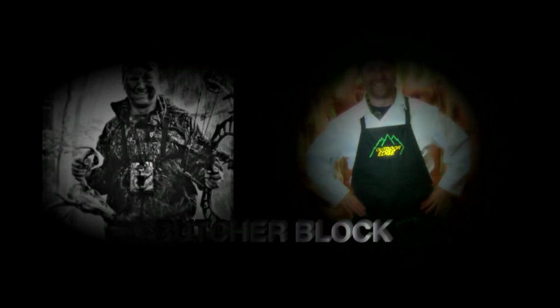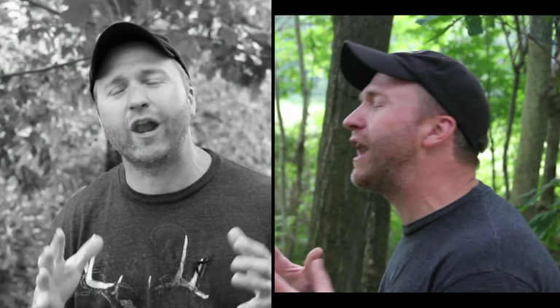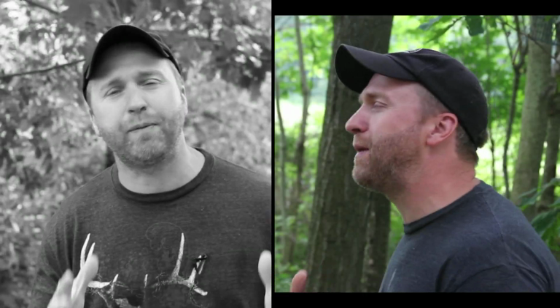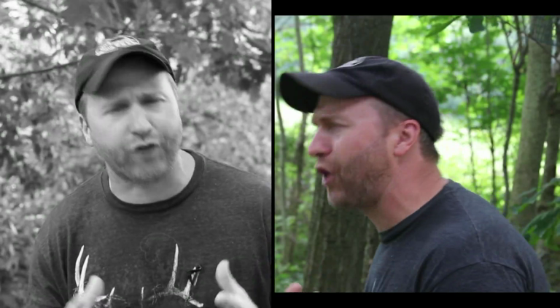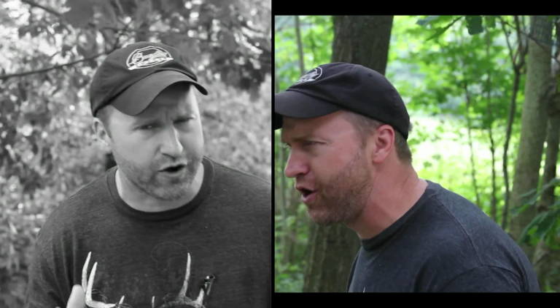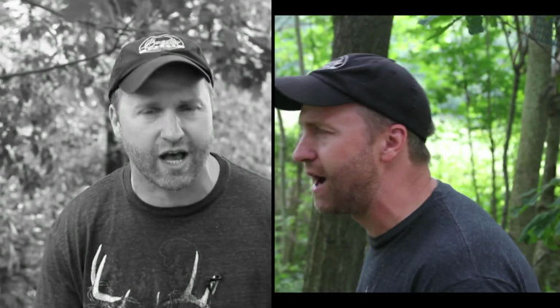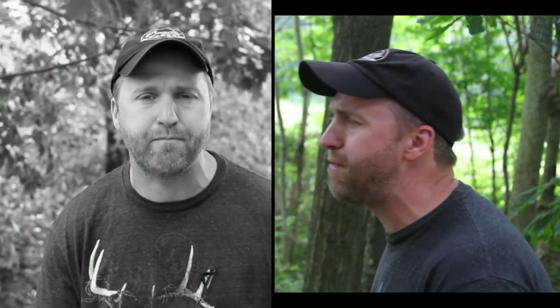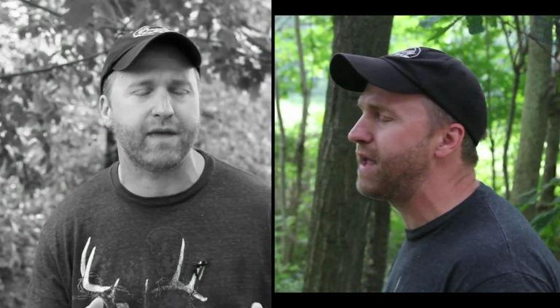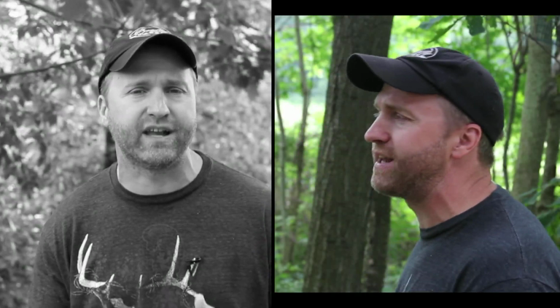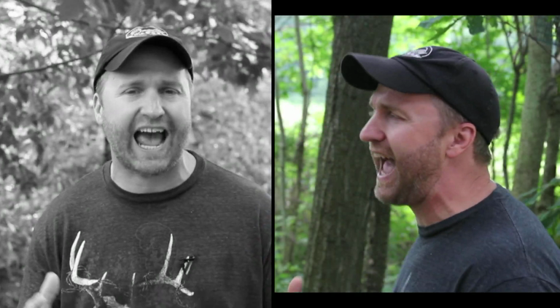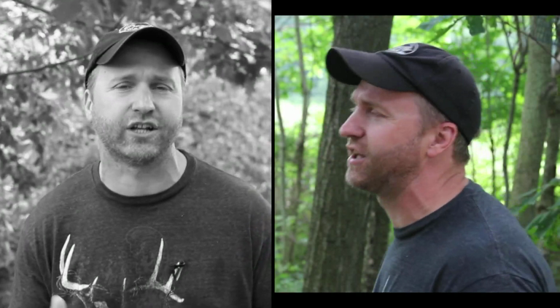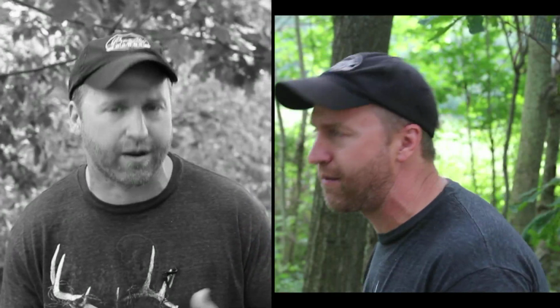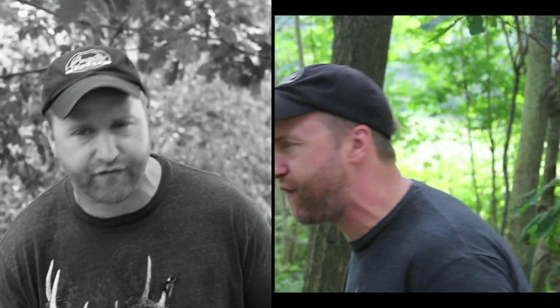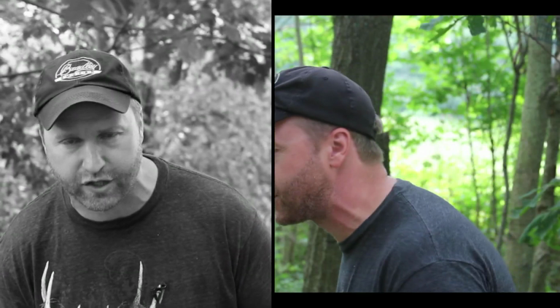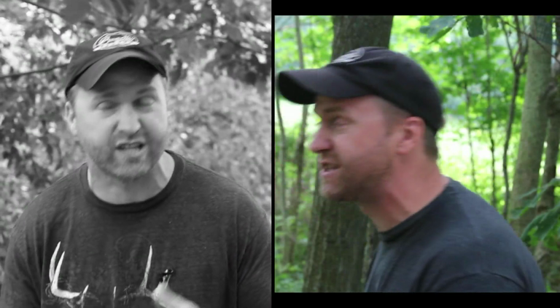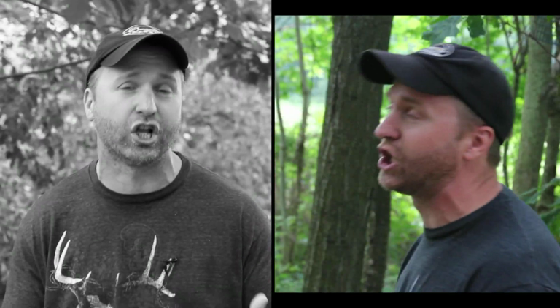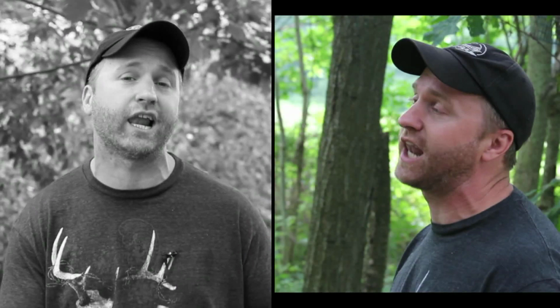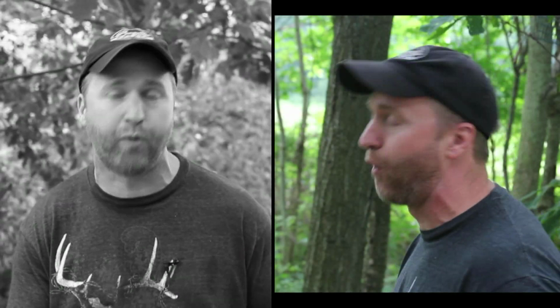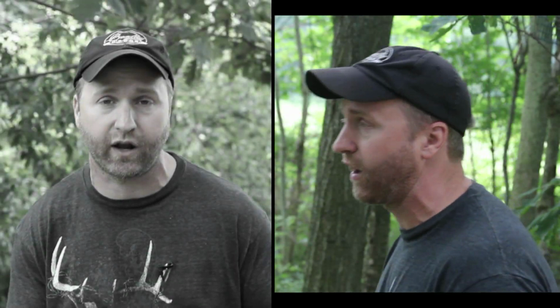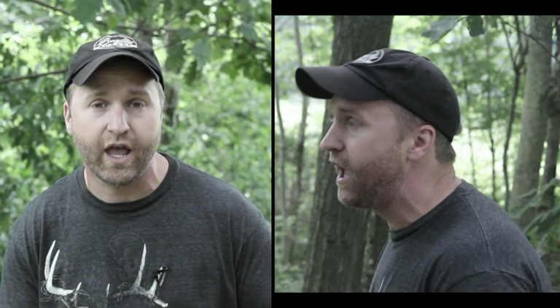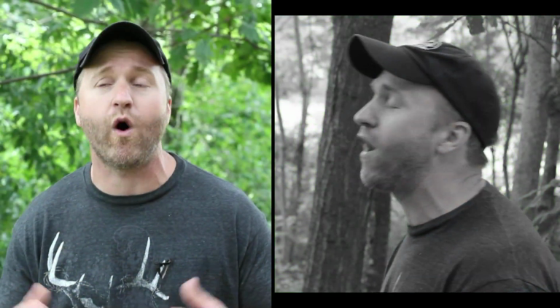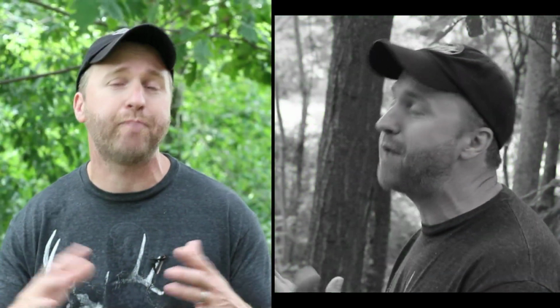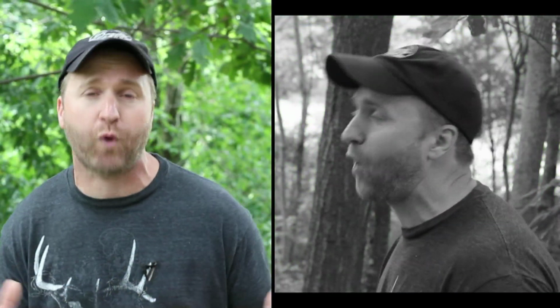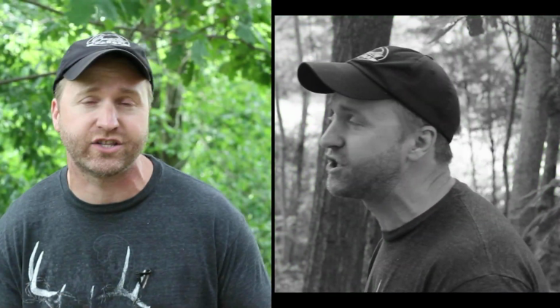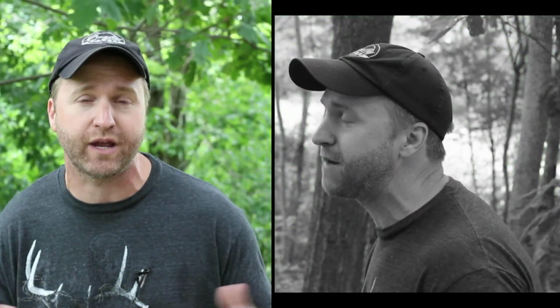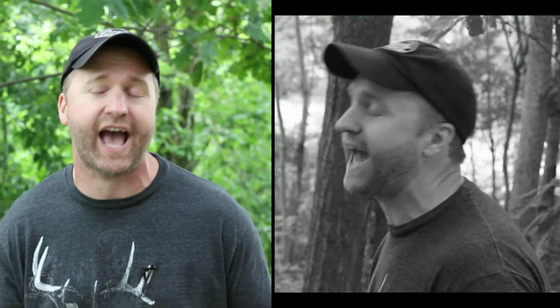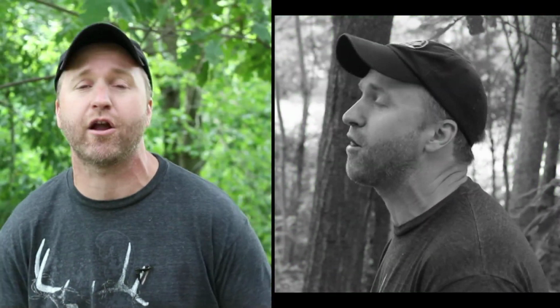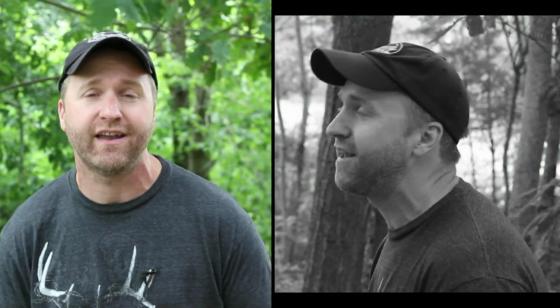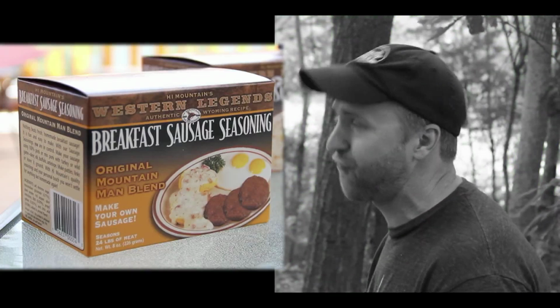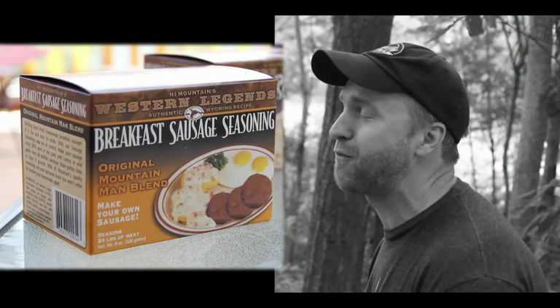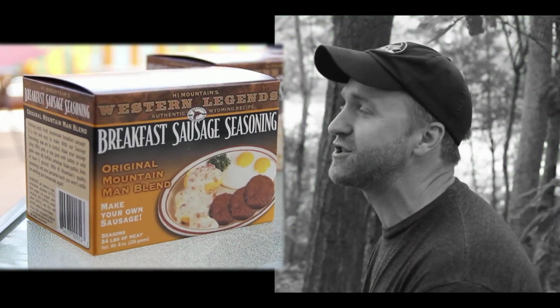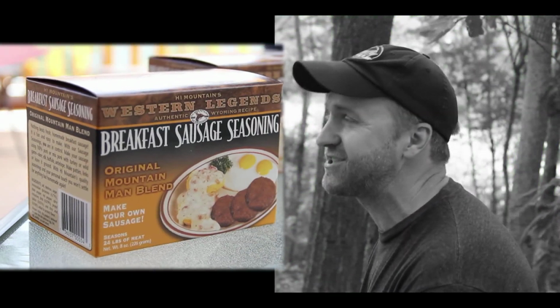A lot of people turn their nose up at bear meat, but it's actually one of my favorites because it's a lot like pork. And one of the best products that you can make out of bear meat is fresh breakfast sausage.